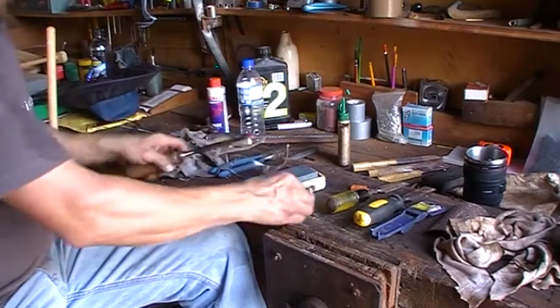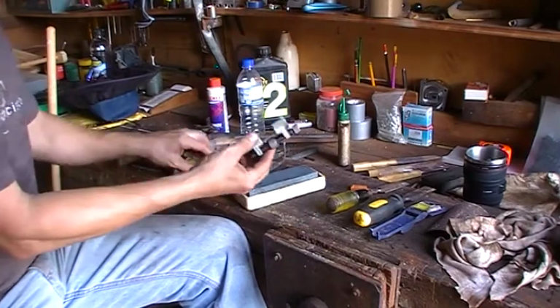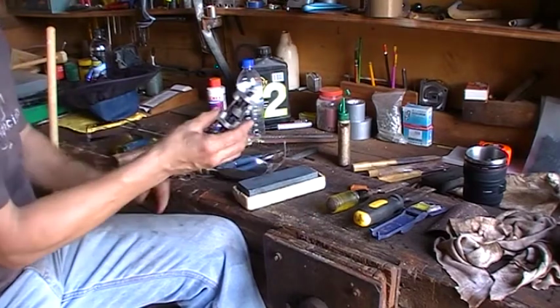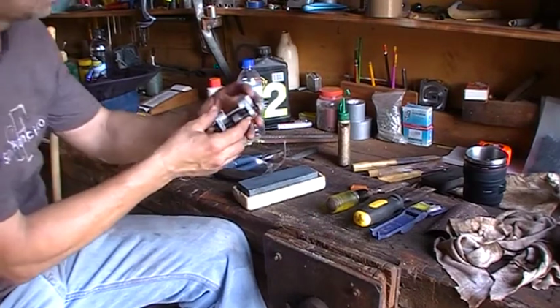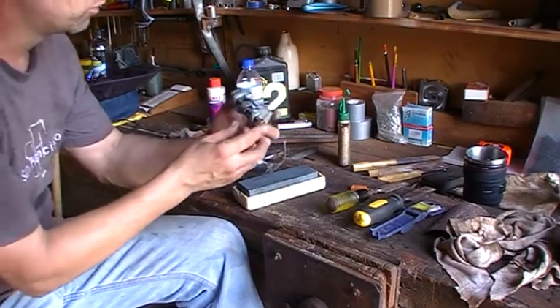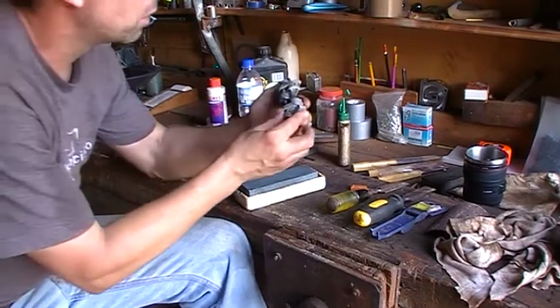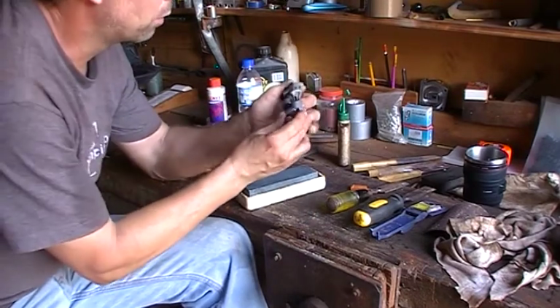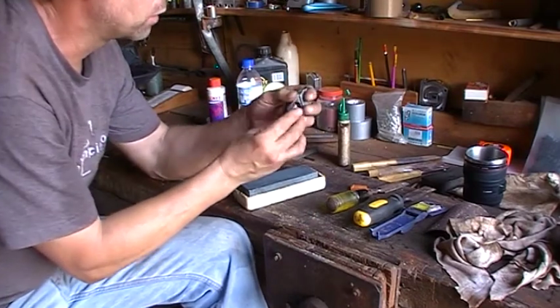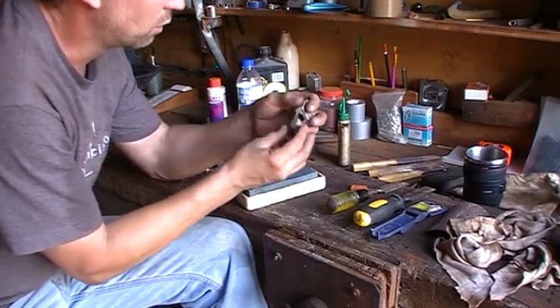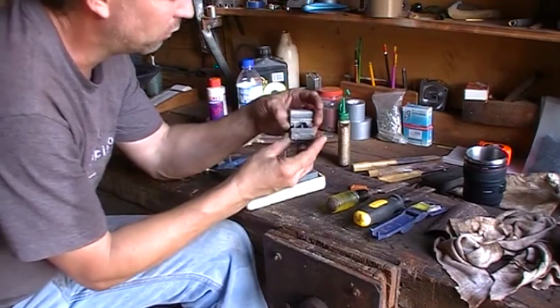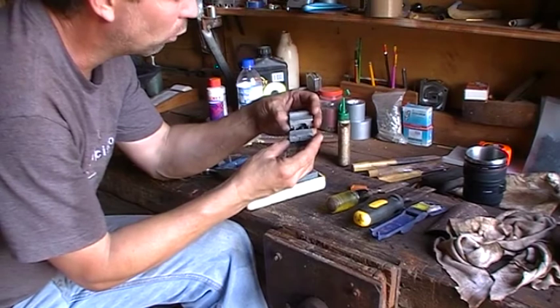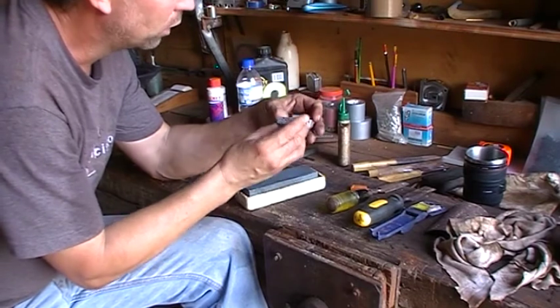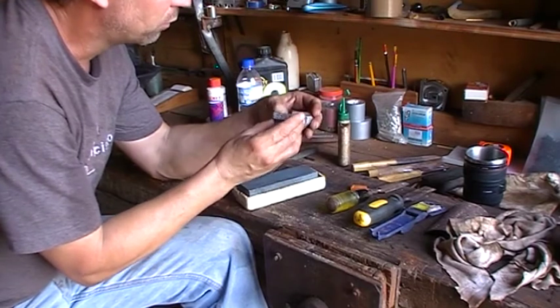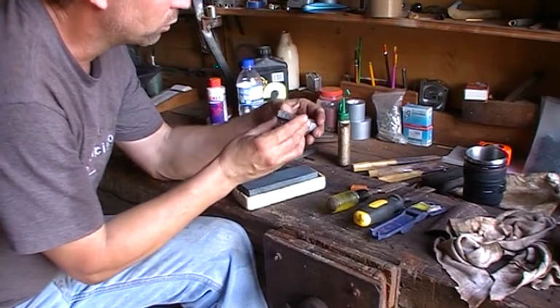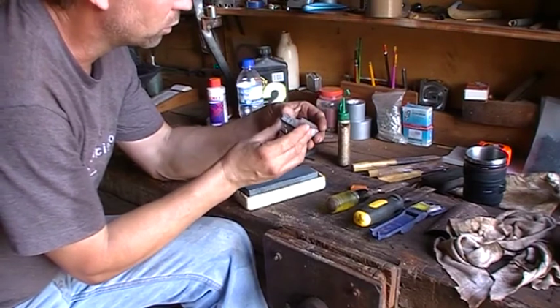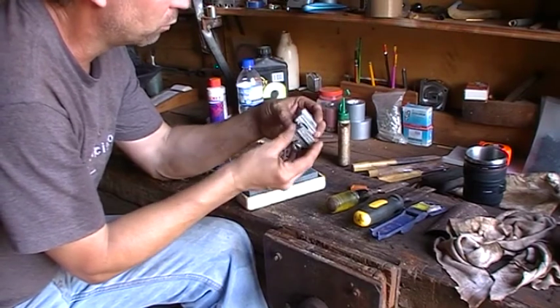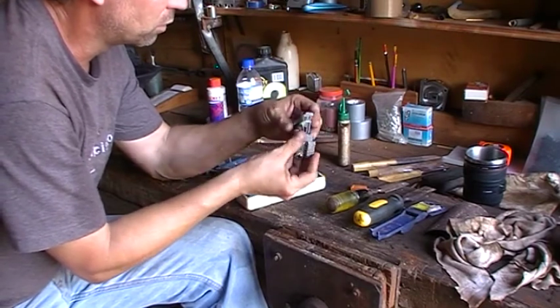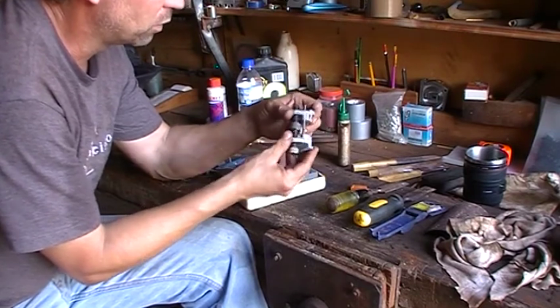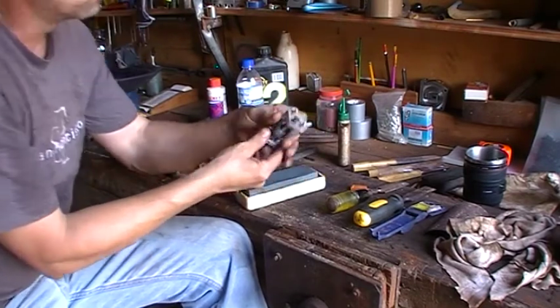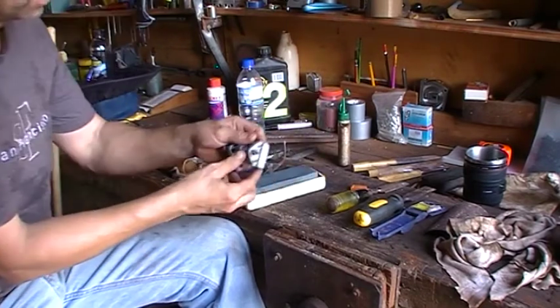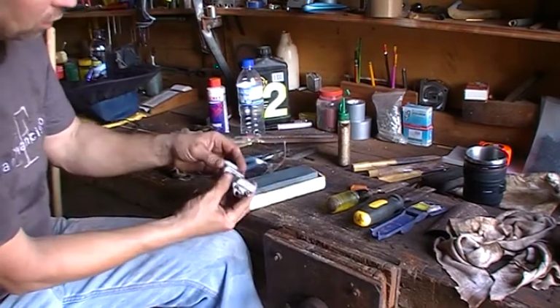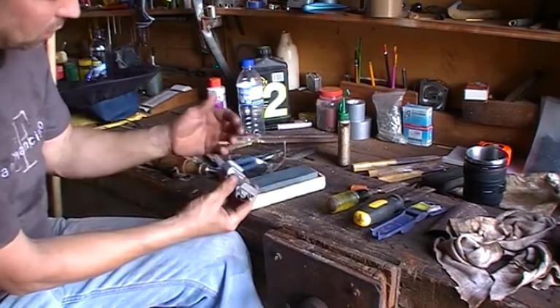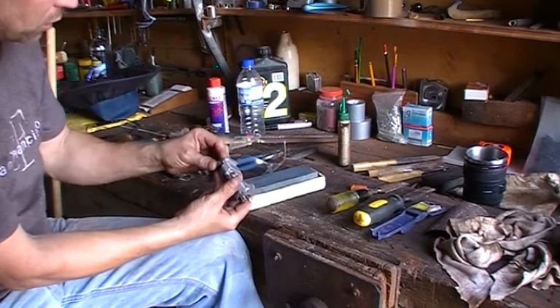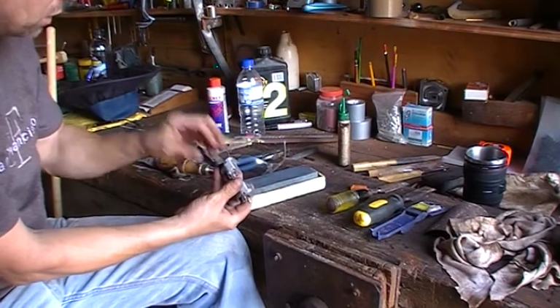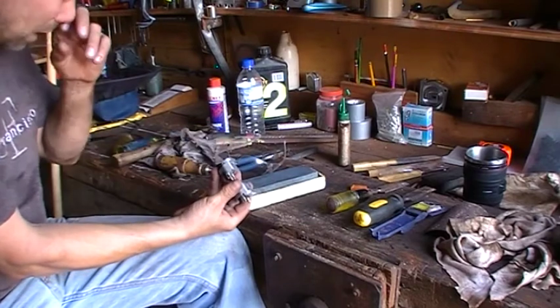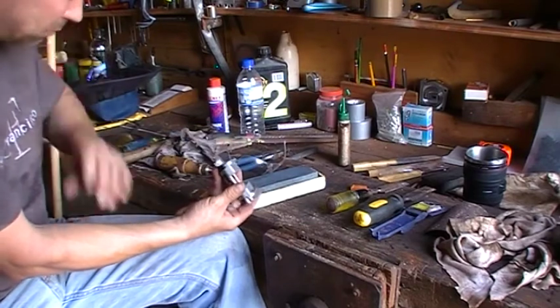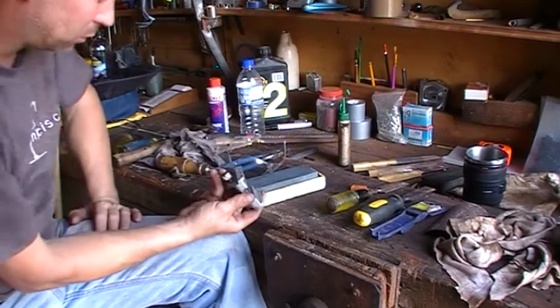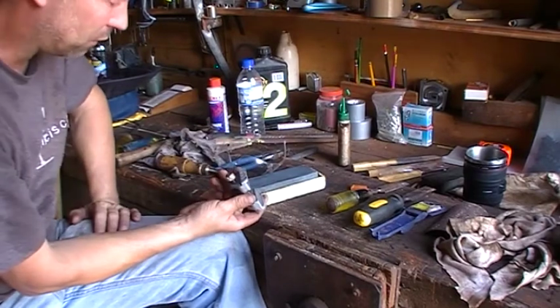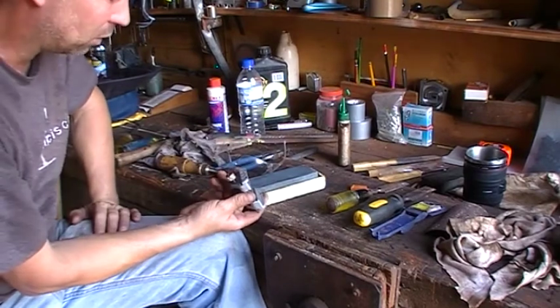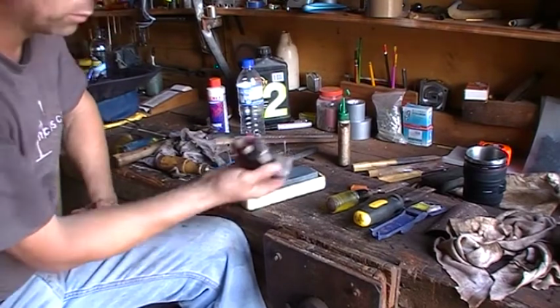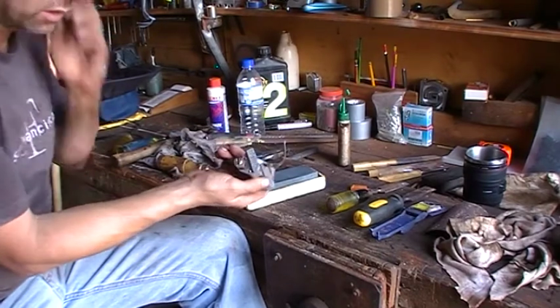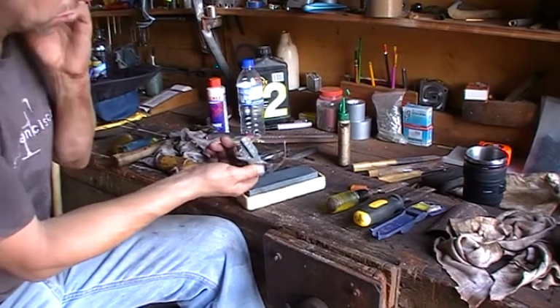Have a bit of rag nearby. This is a beautiful honing guide — I'm pretty sure it's made in America. I've had this since 1984. It's one of the first tools I got when I was working in the hardware store, and they encouraged me to get one. I'm surprised I haven't seen more people with these in their workshop.